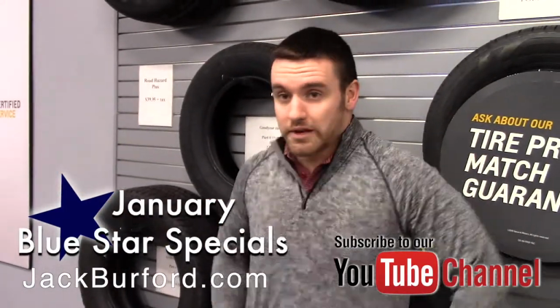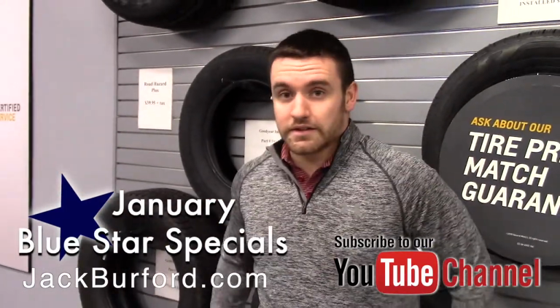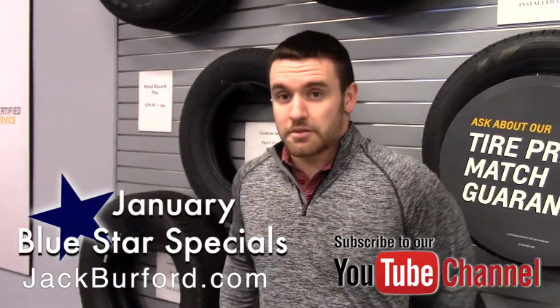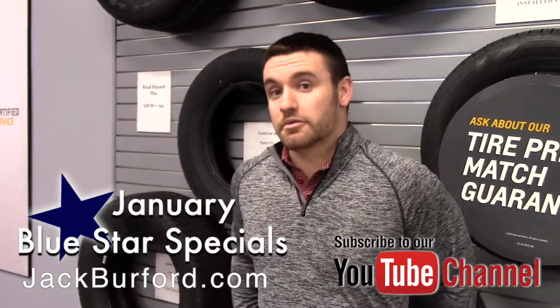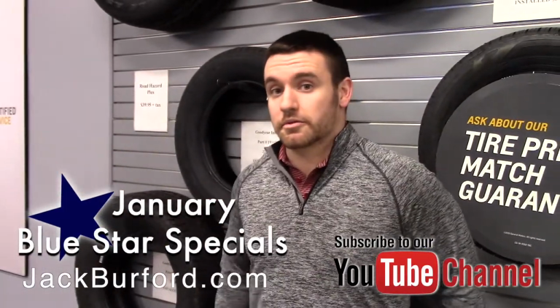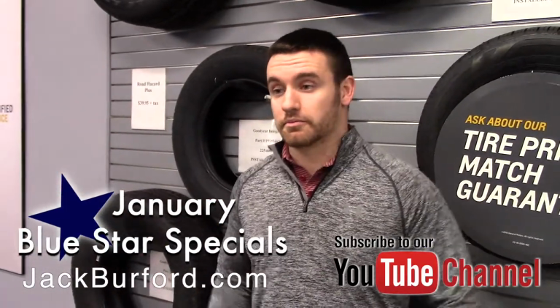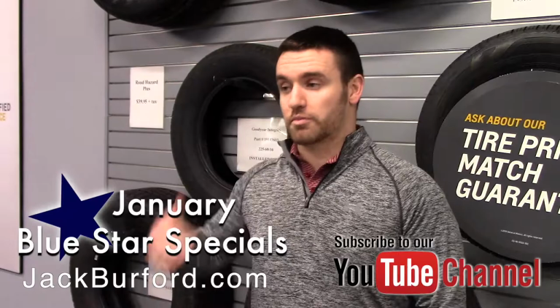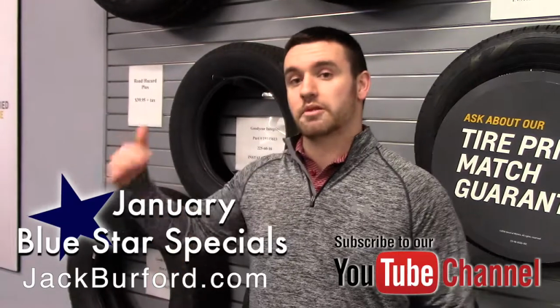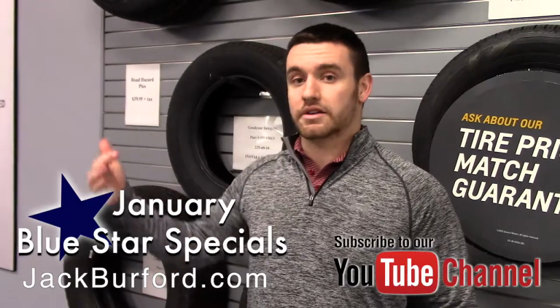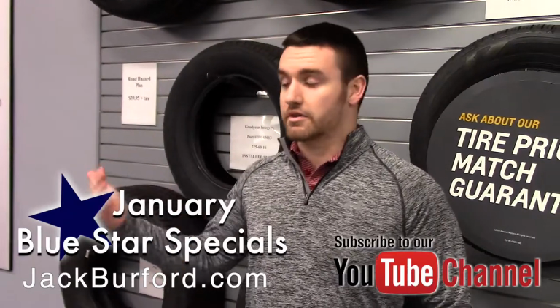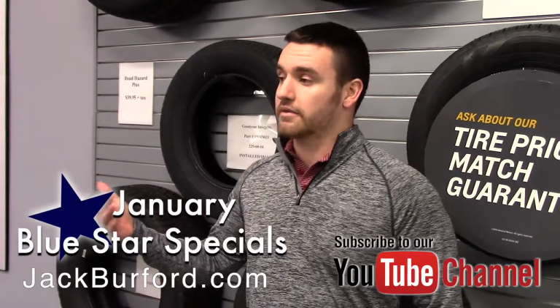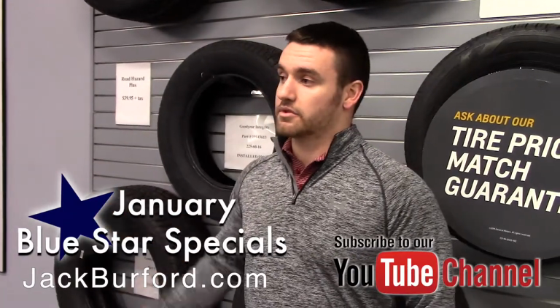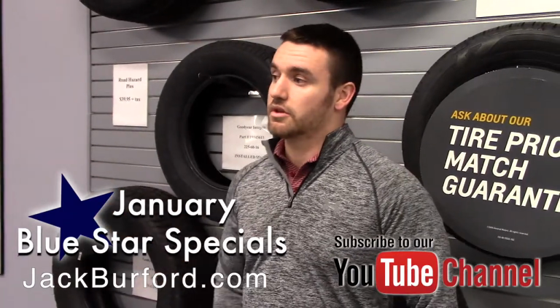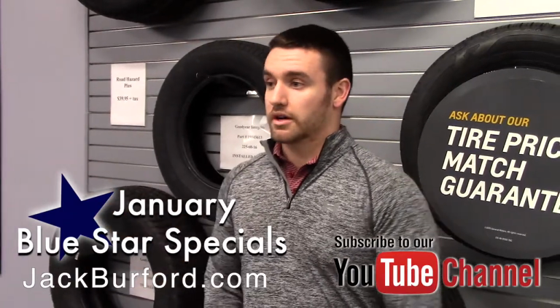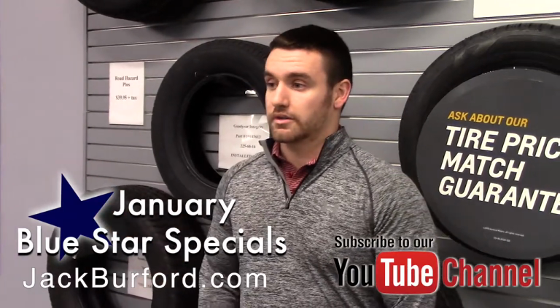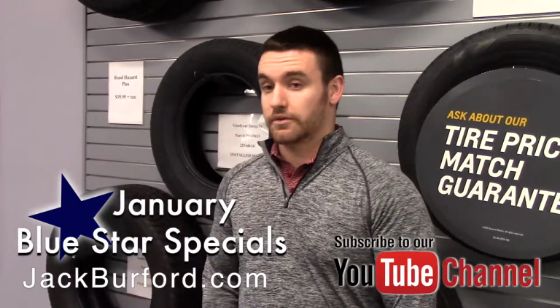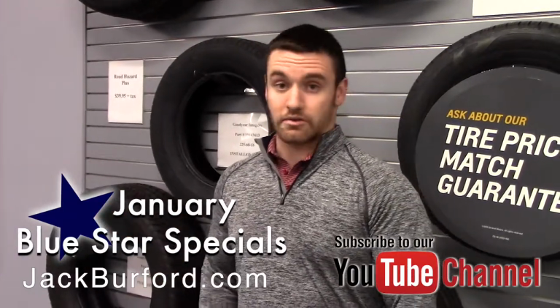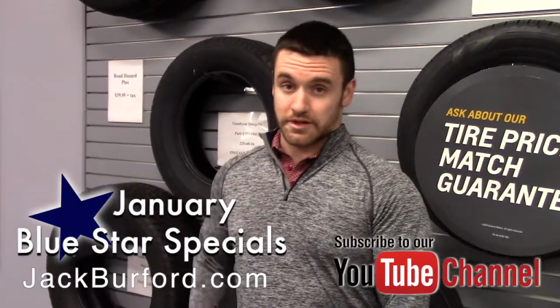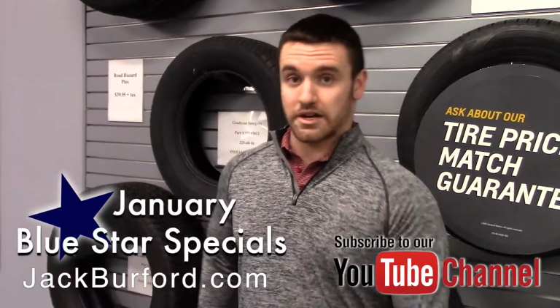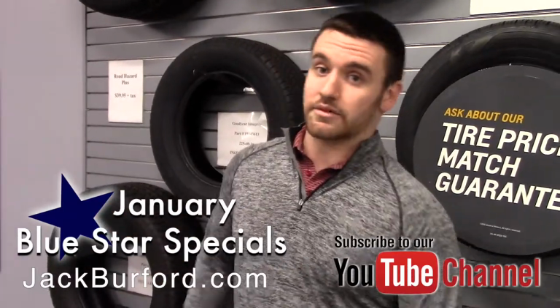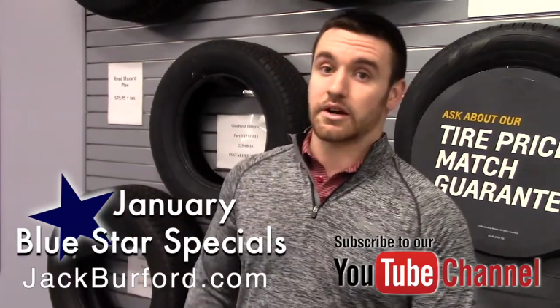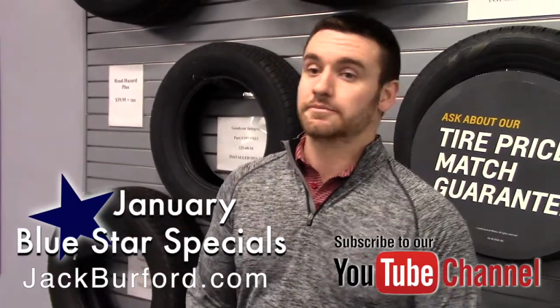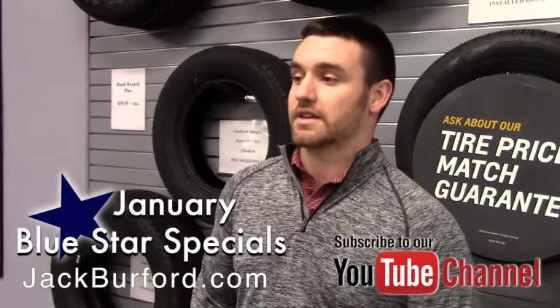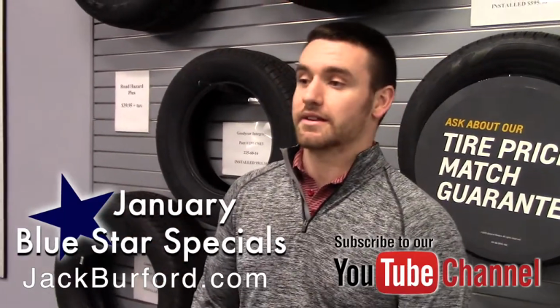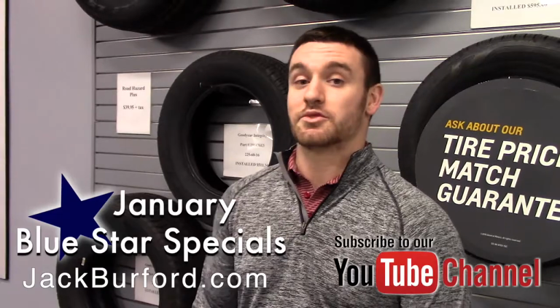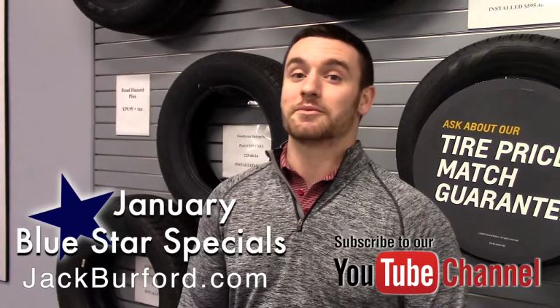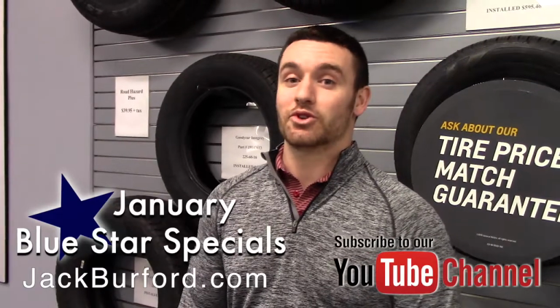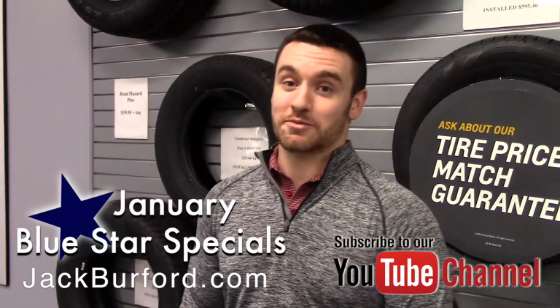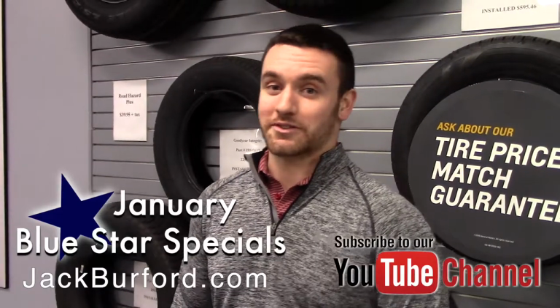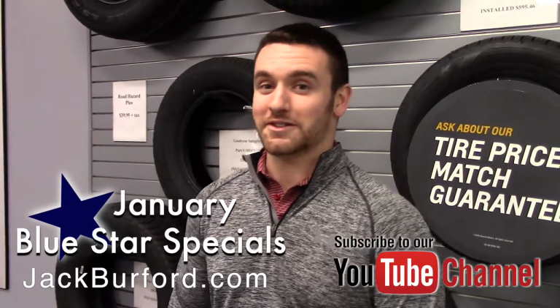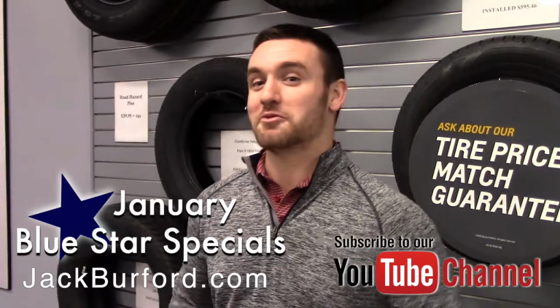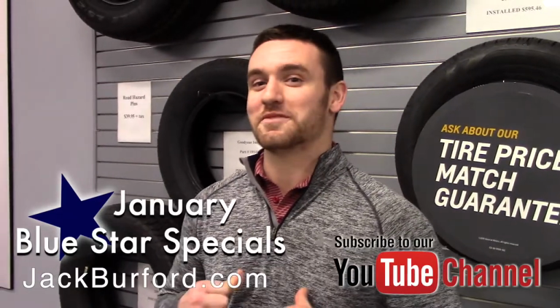If you want to know more about these and maybe some other more premier packages we have in them too, go visit our website at jackburford.com and subscribe to our YouTube channel so you can see more of me.